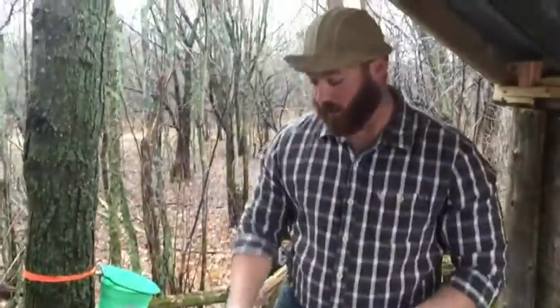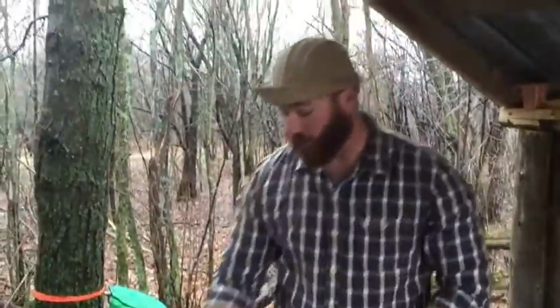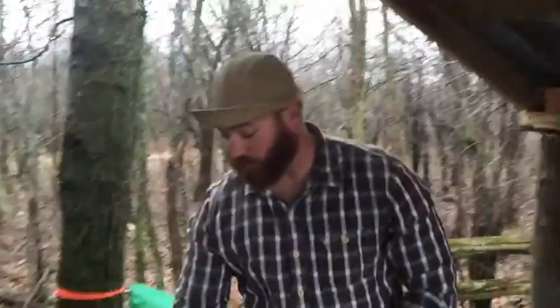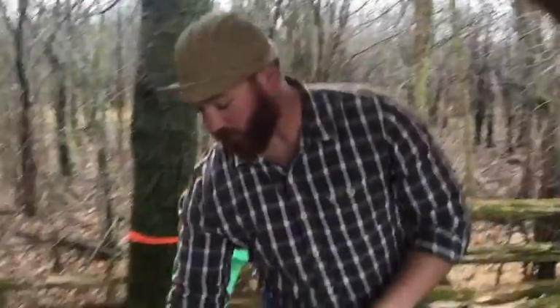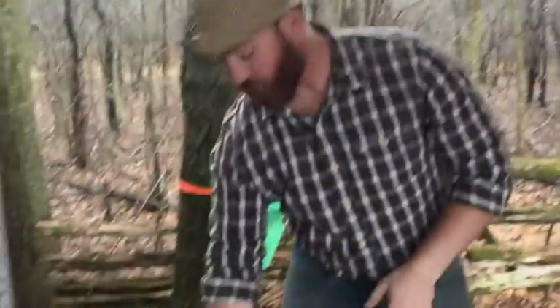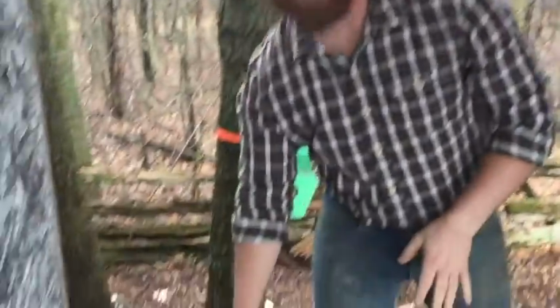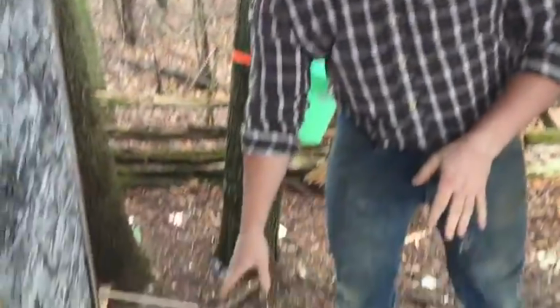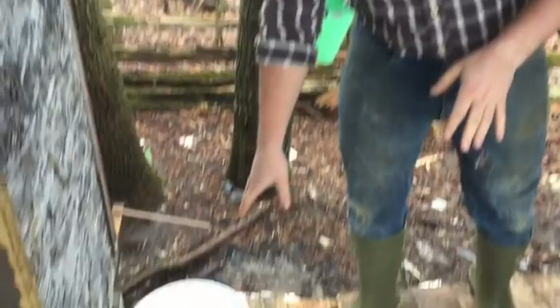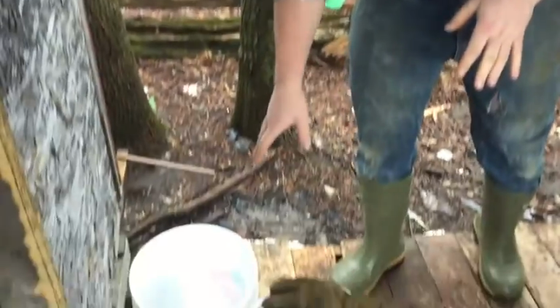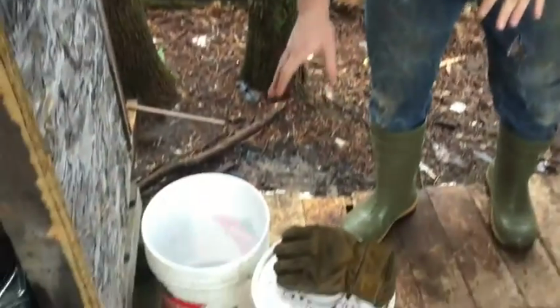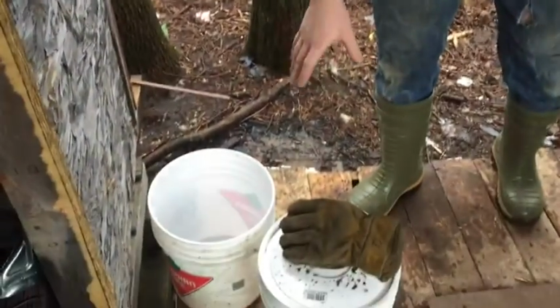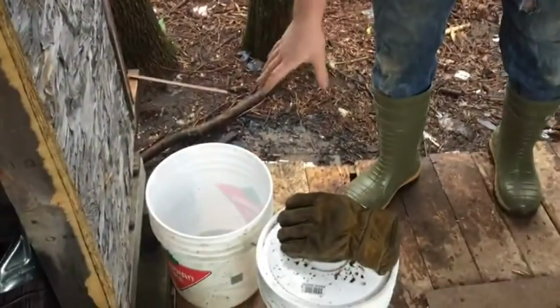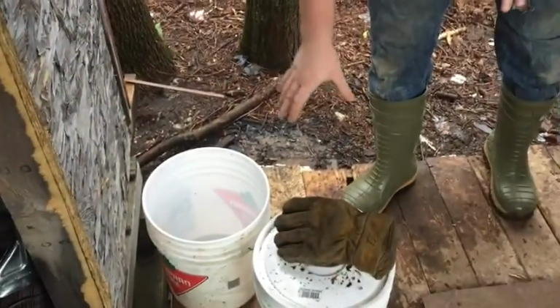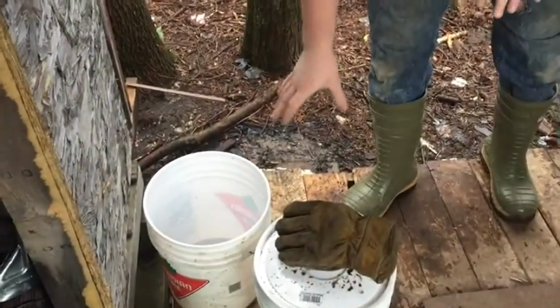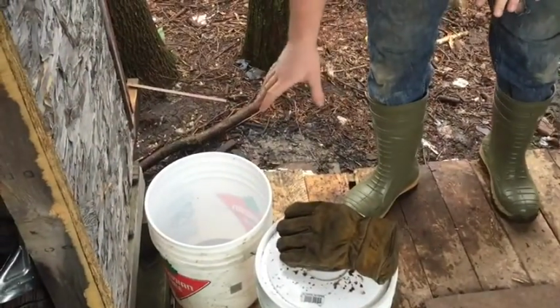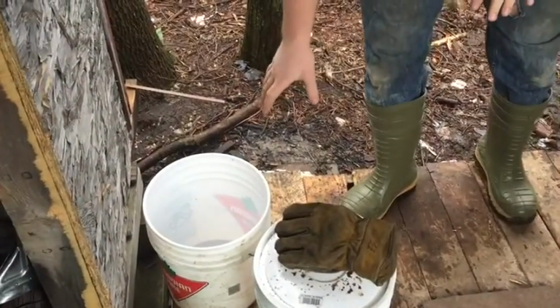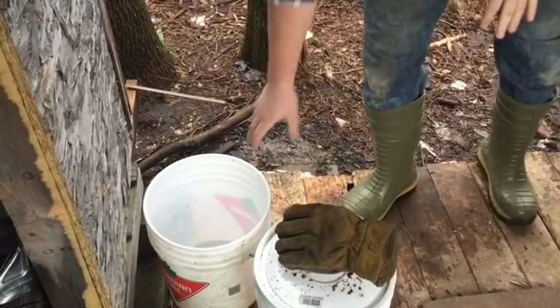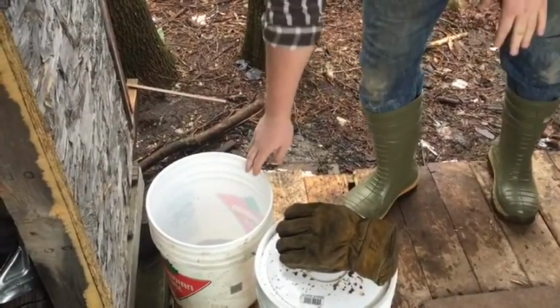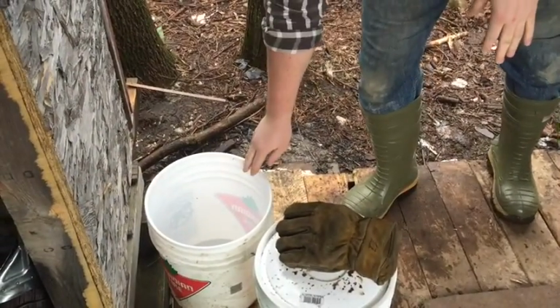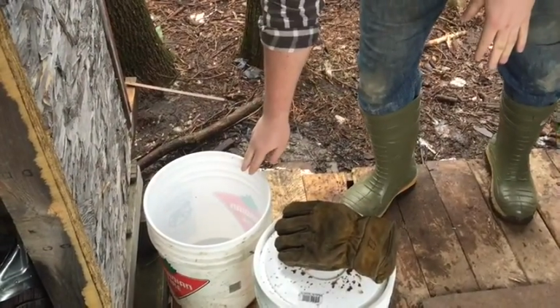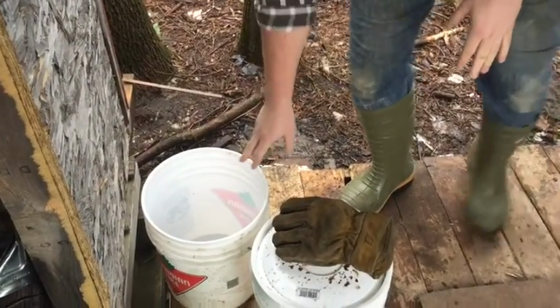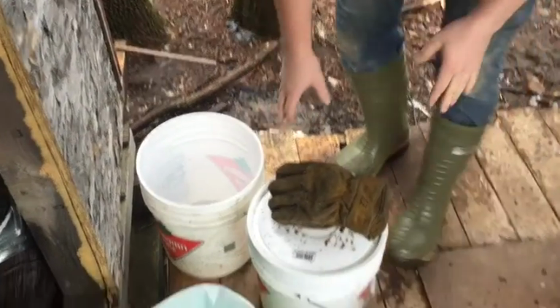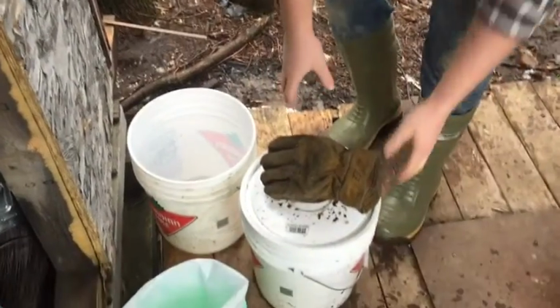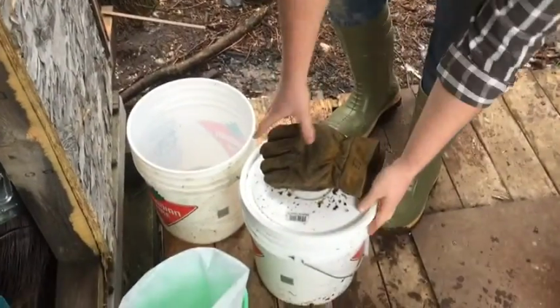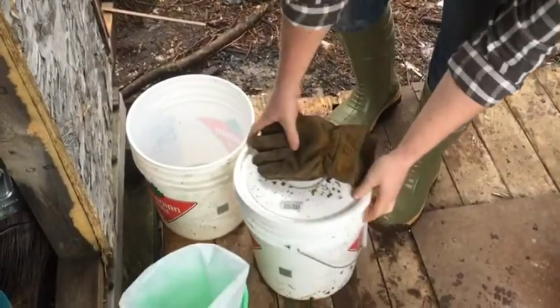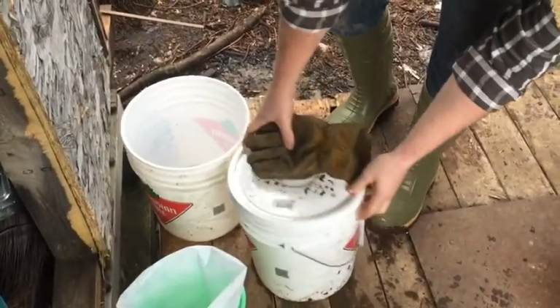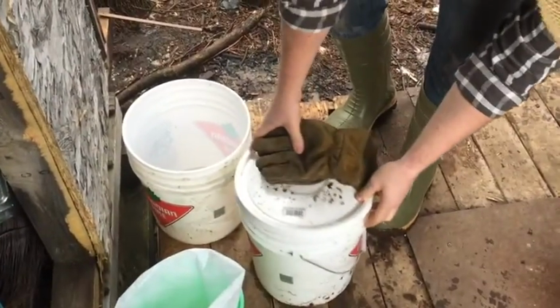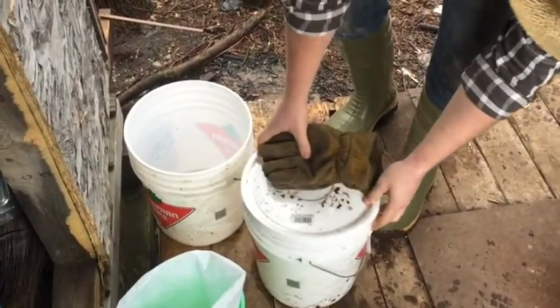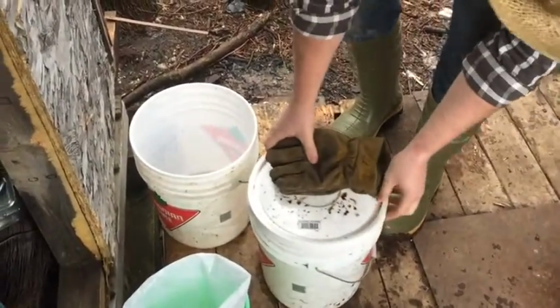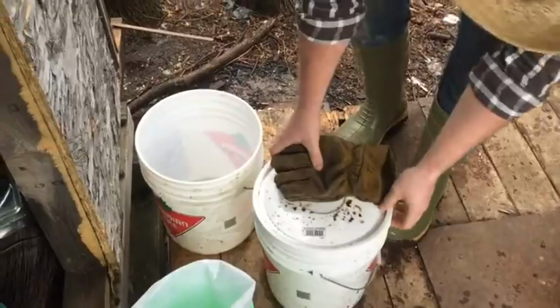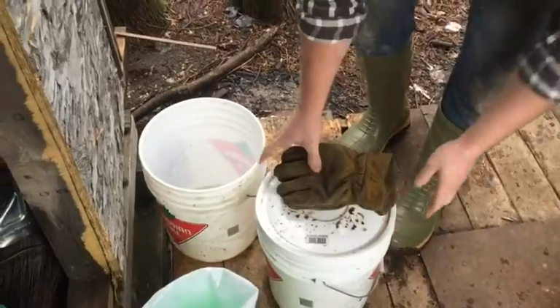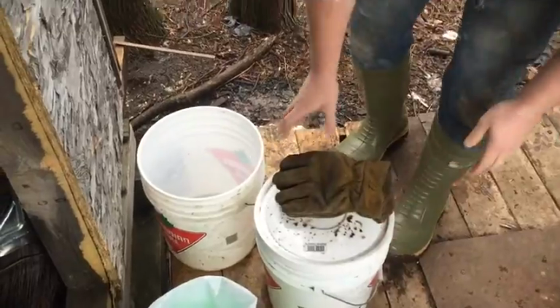These five gallon pails here — these ones here, they were full. This one was empty, this one still got a little bit in it, still a little bit.